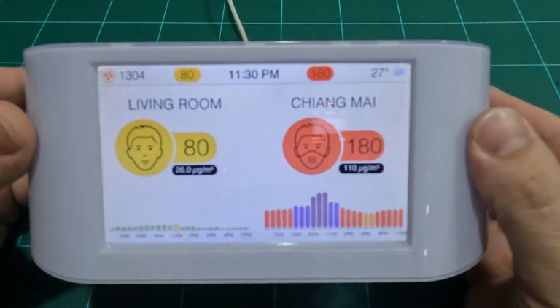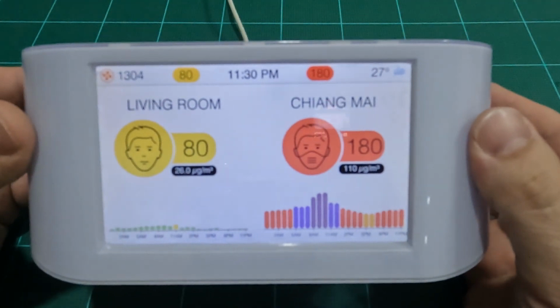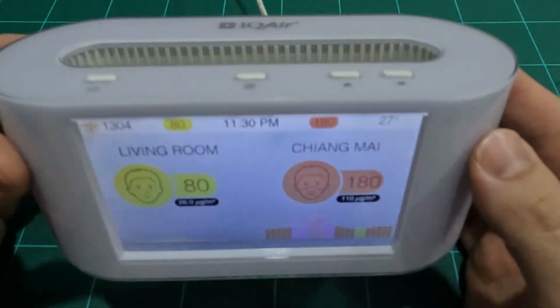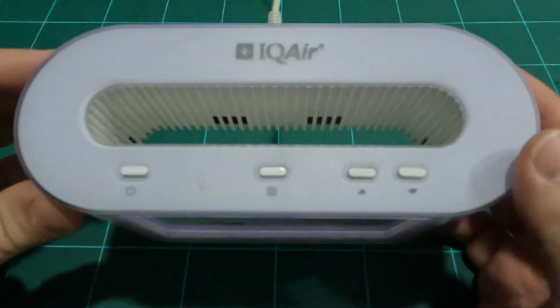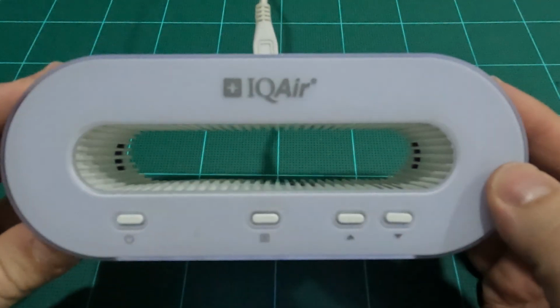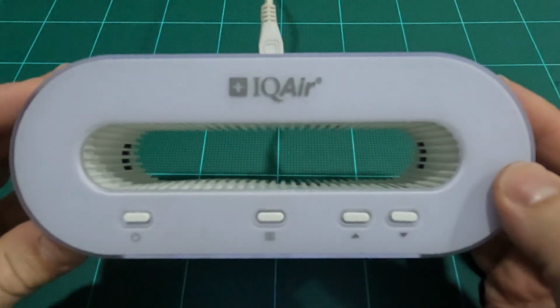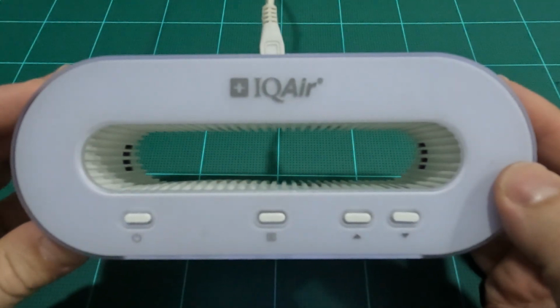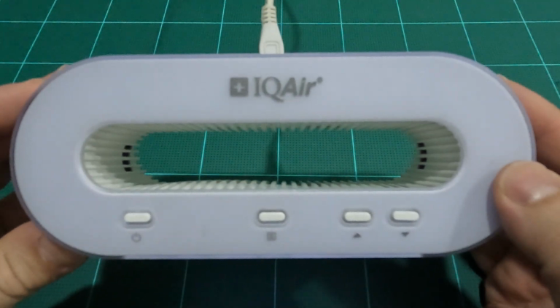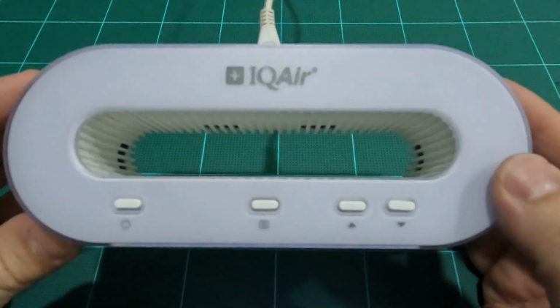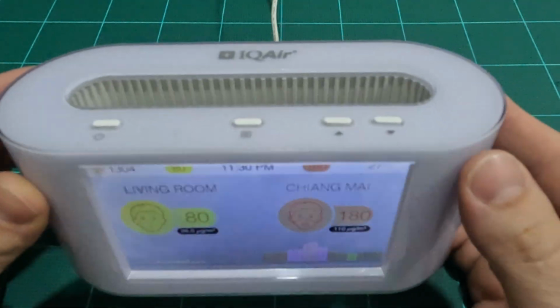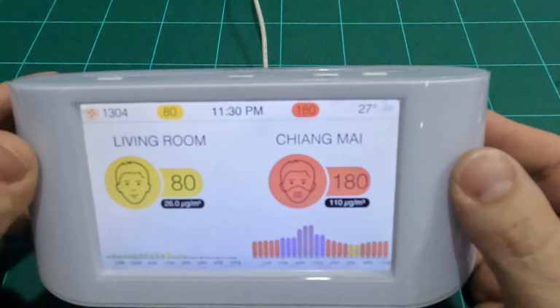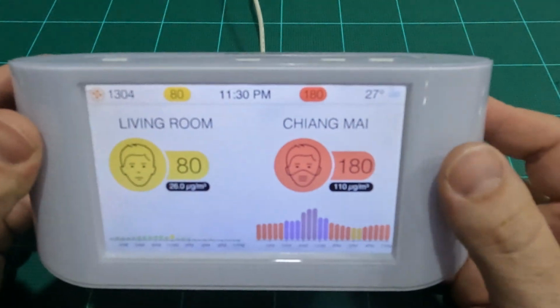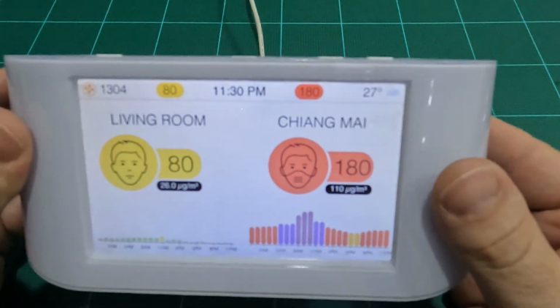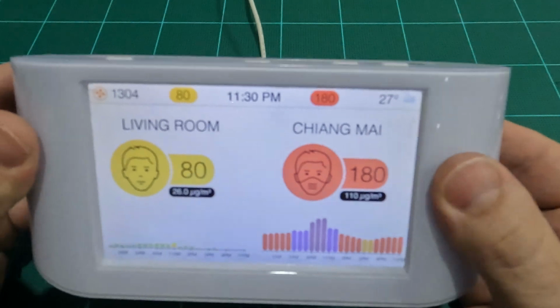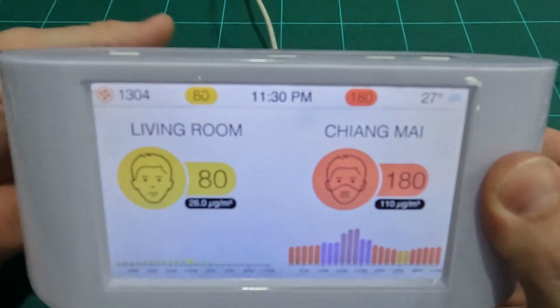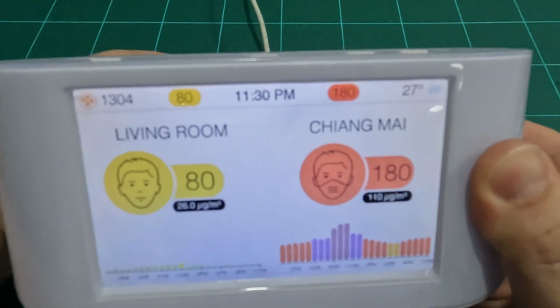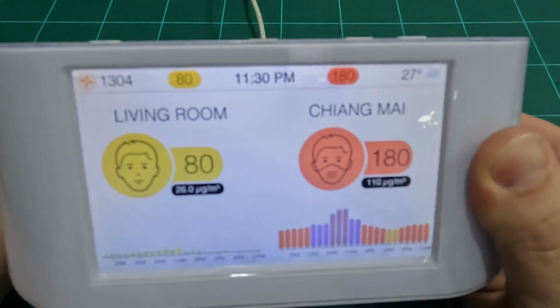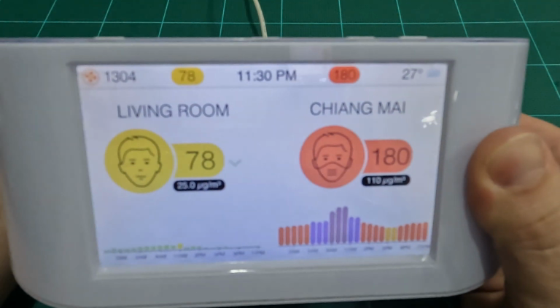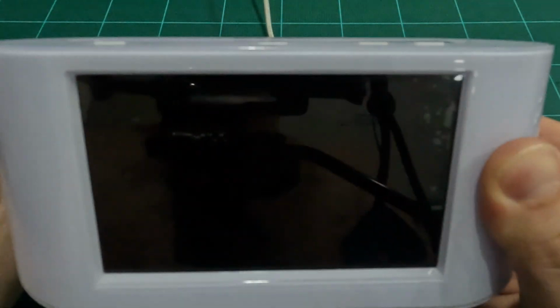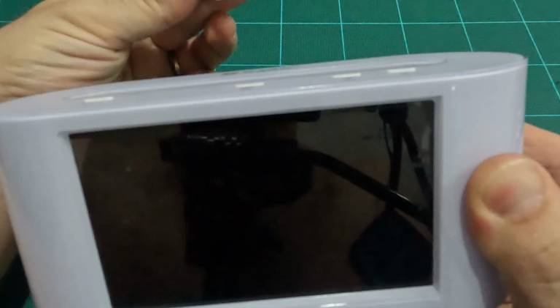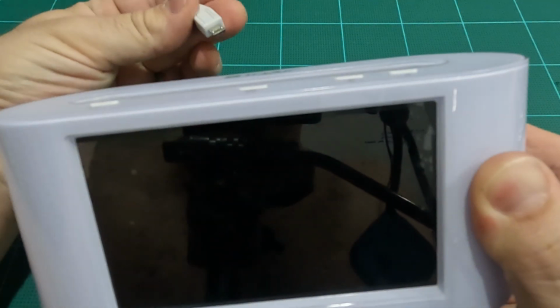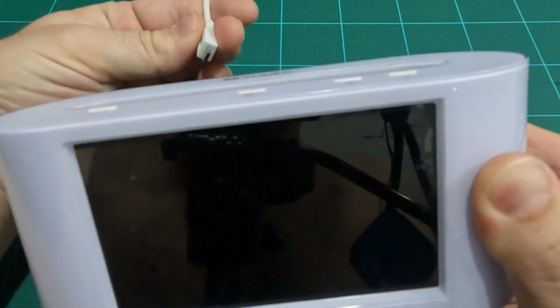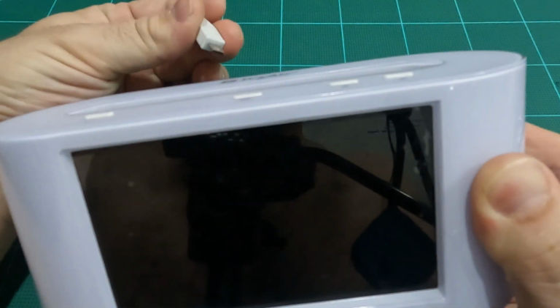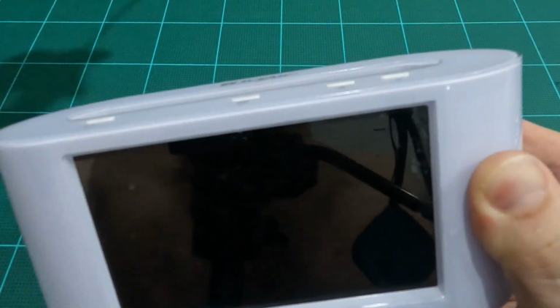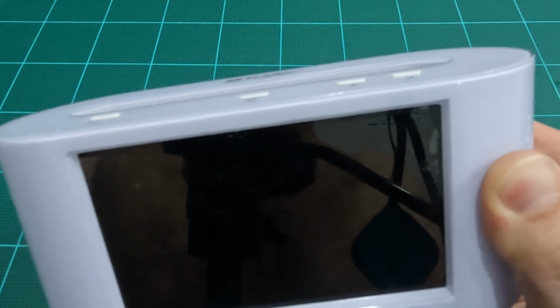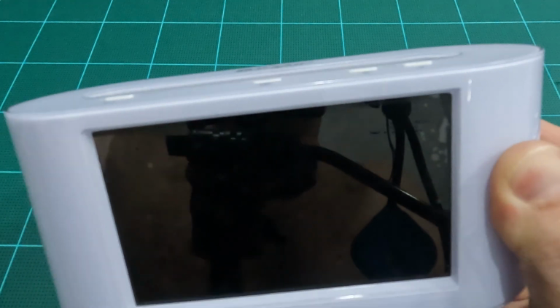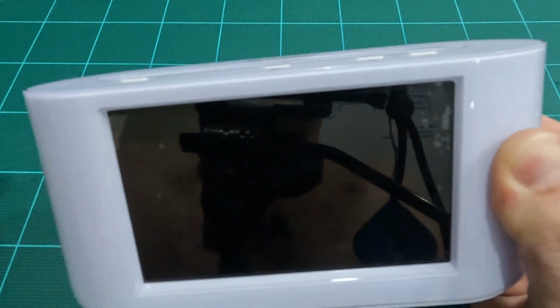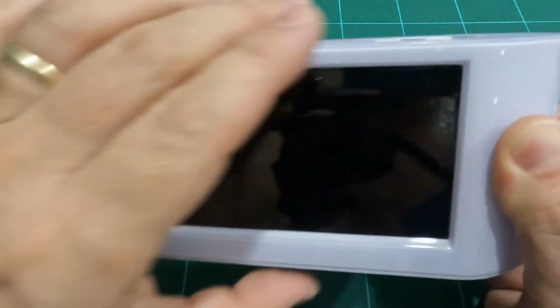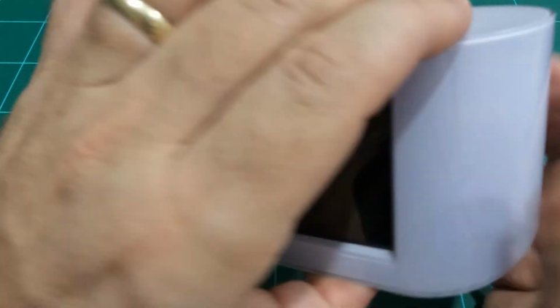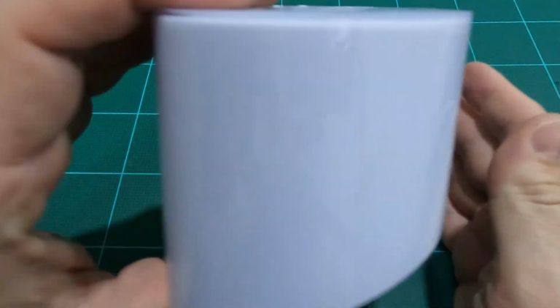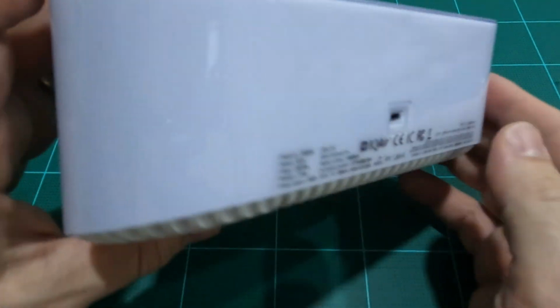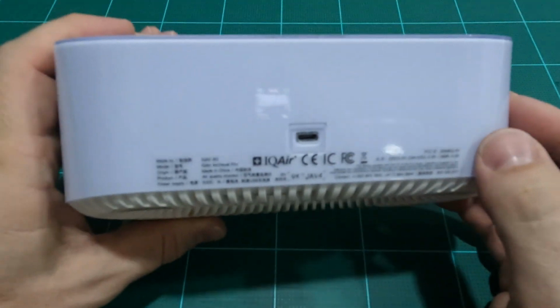This IQ Air has served our home well for the past four years, minus the battery that seems to no longer hold the charge. So let's take a look inside and see what we can find.